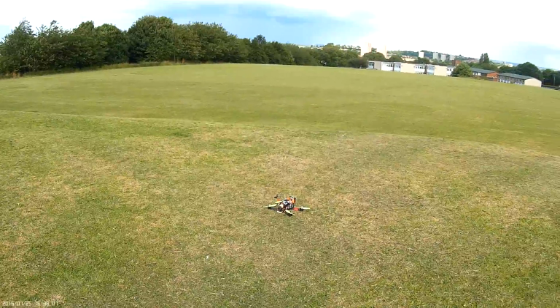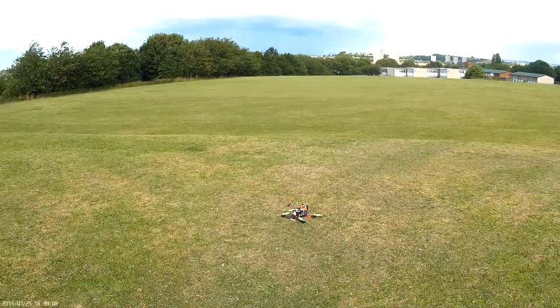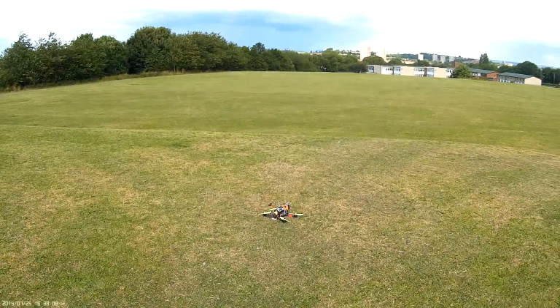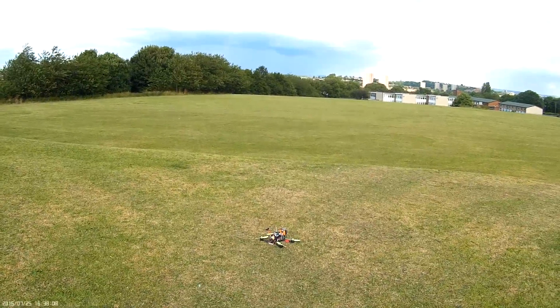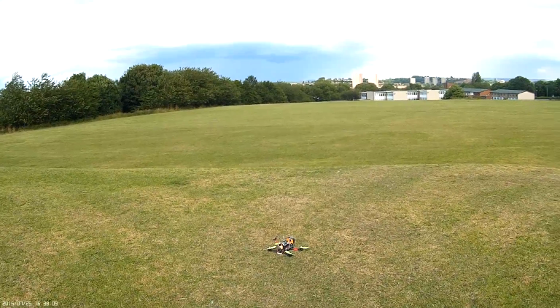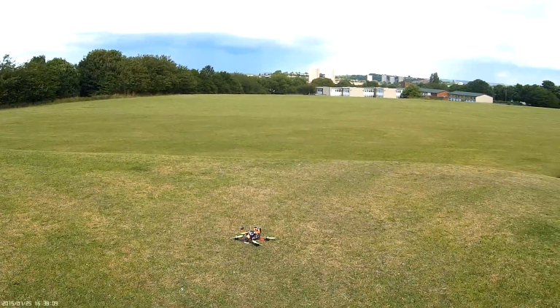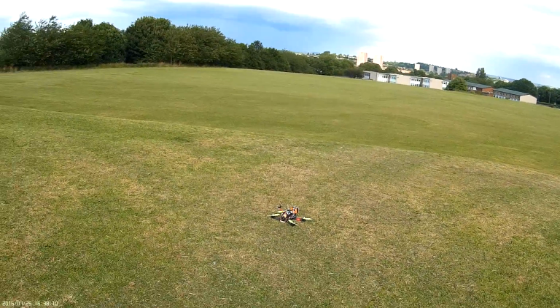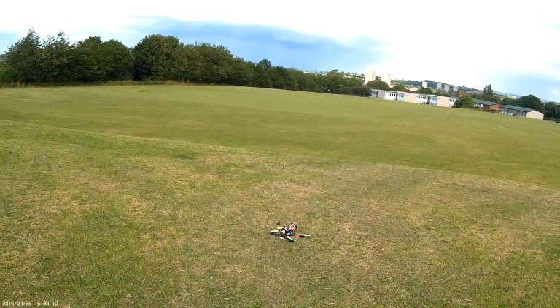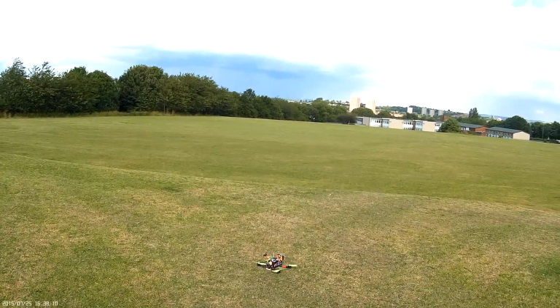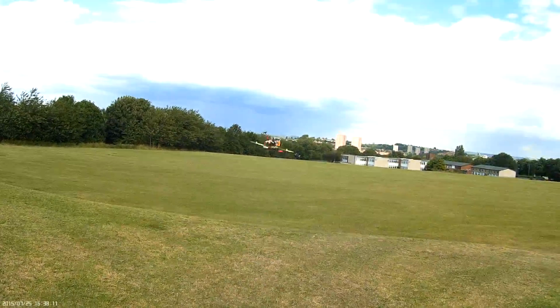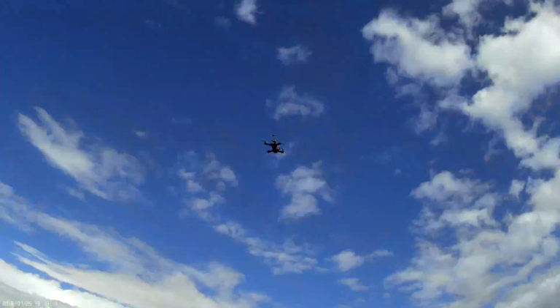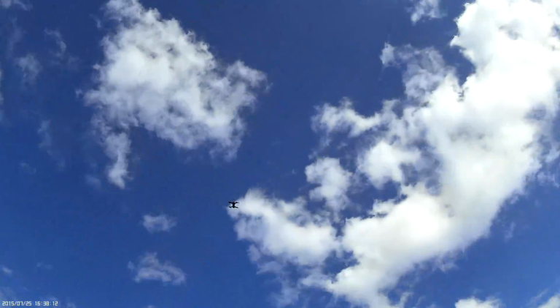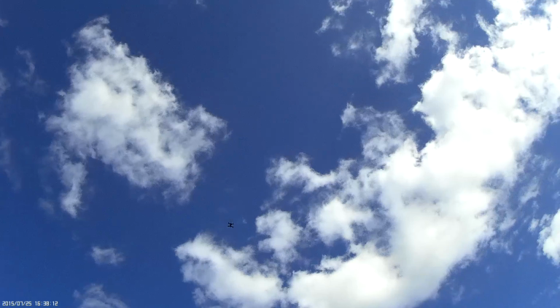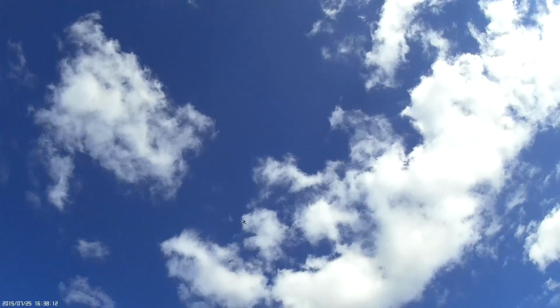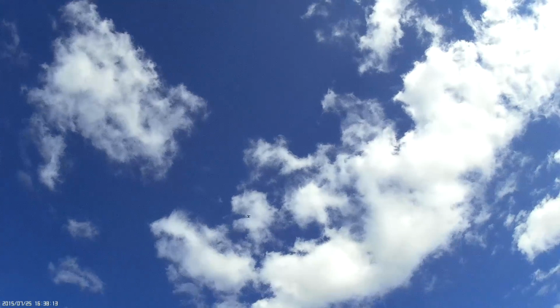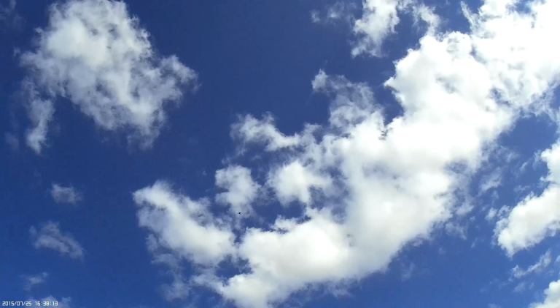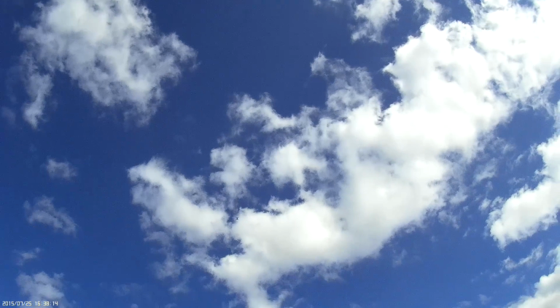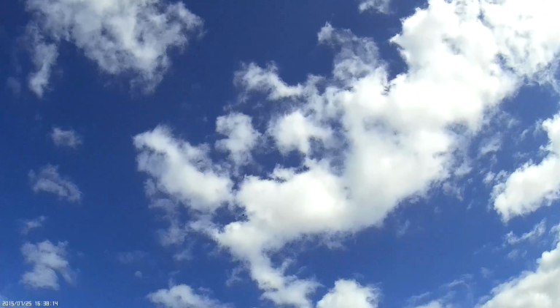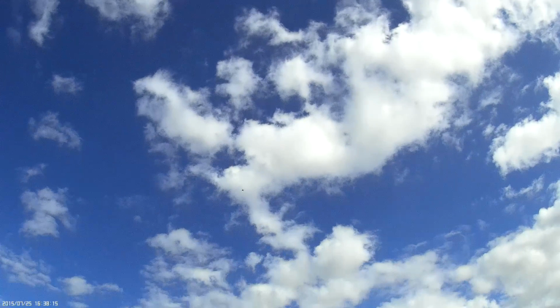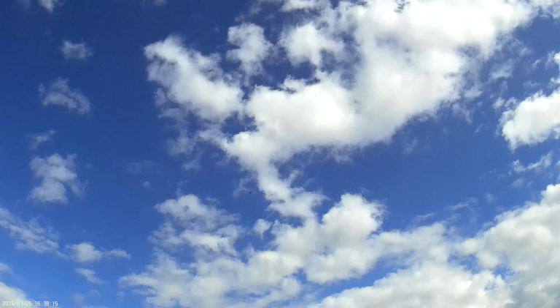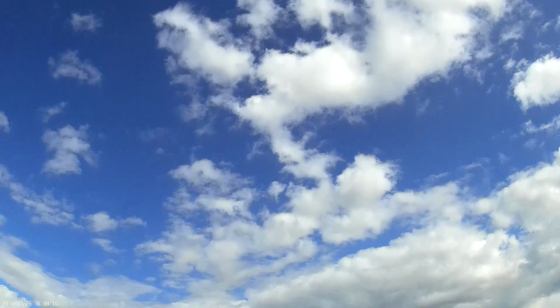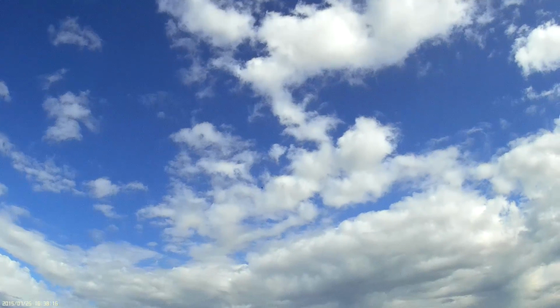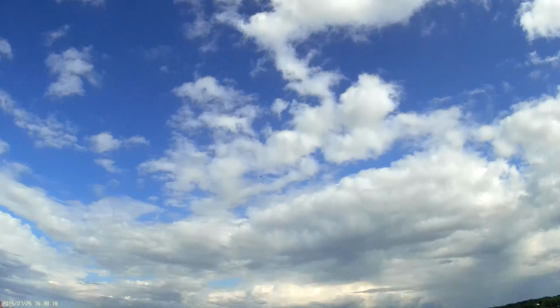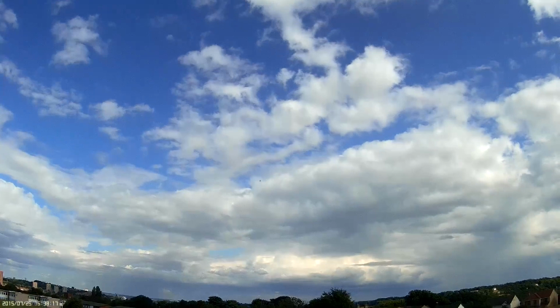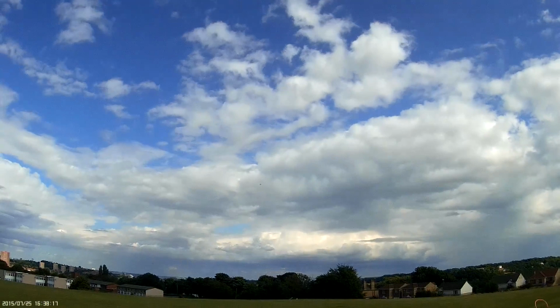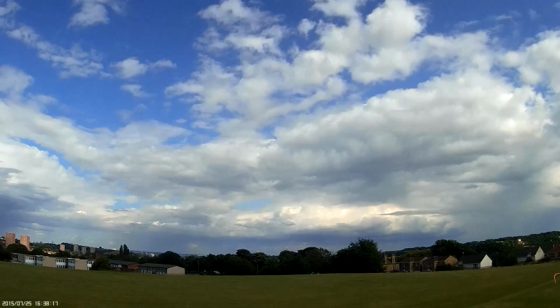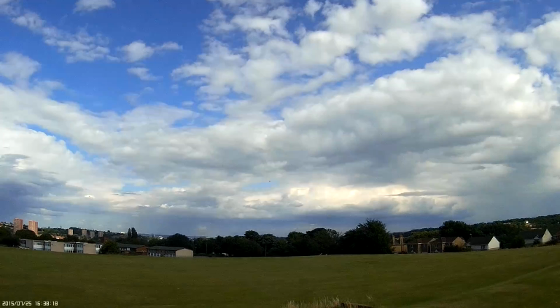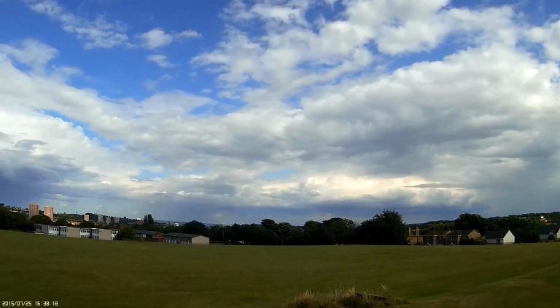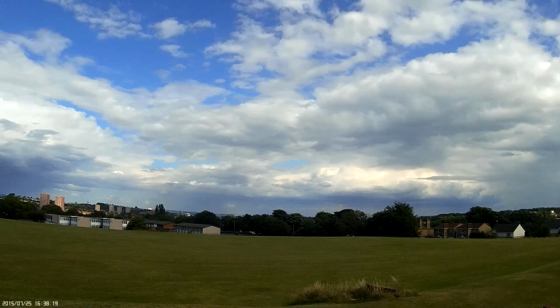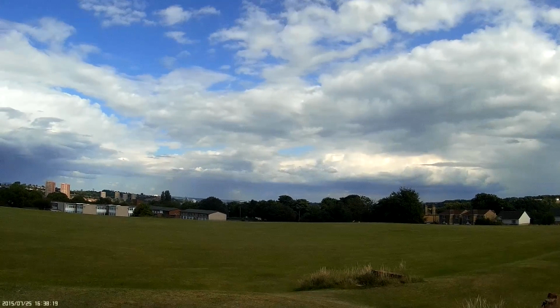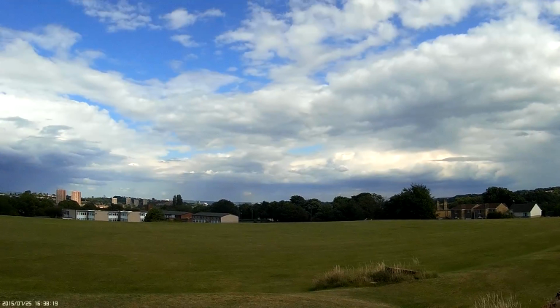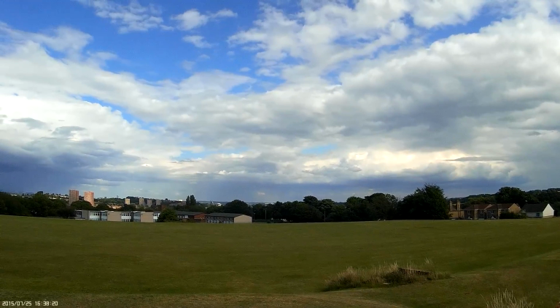Go on then, so this is just a thrust test. It's pretty quick.